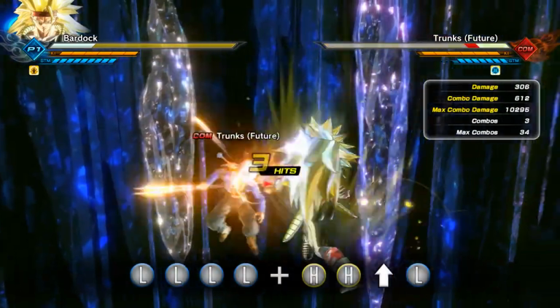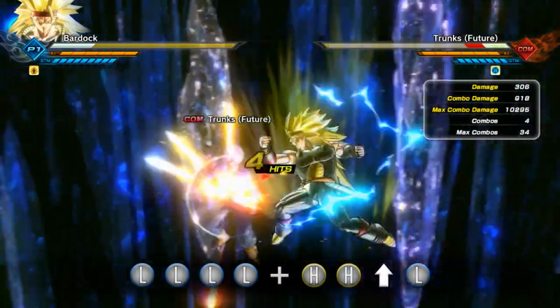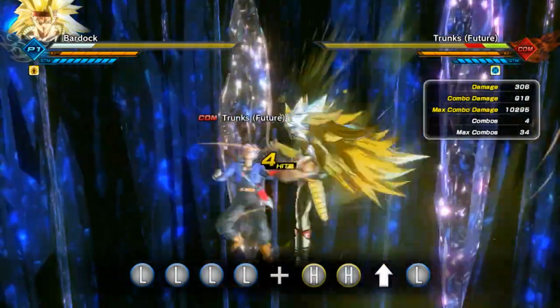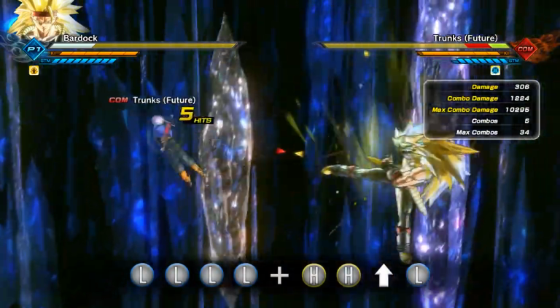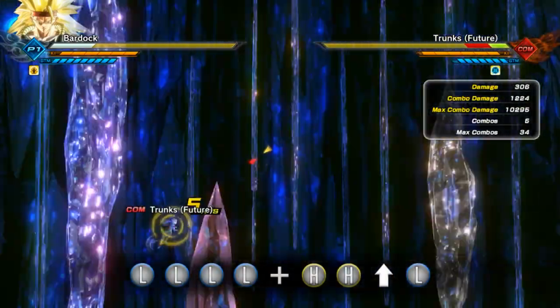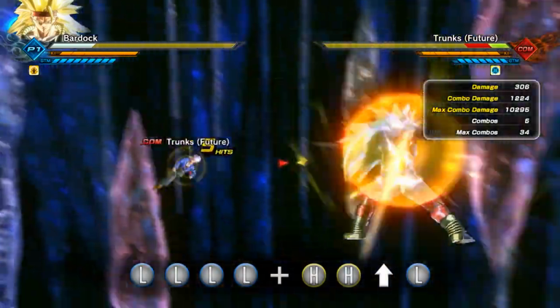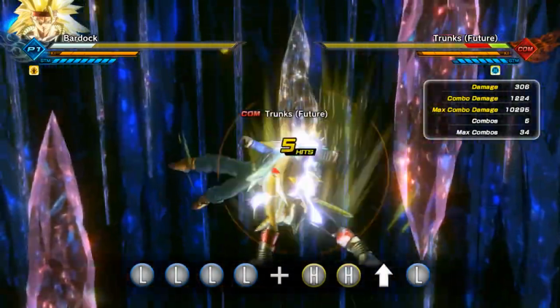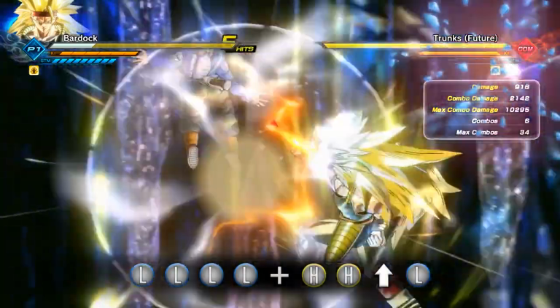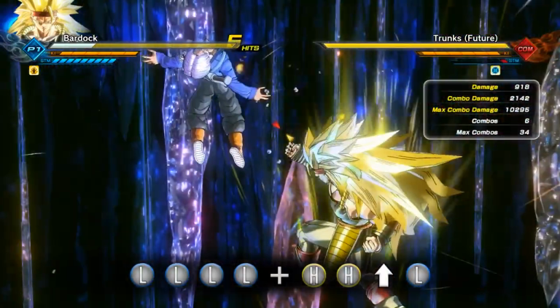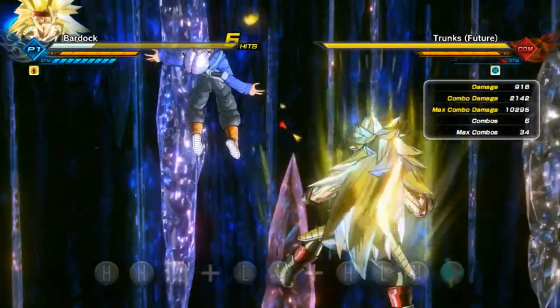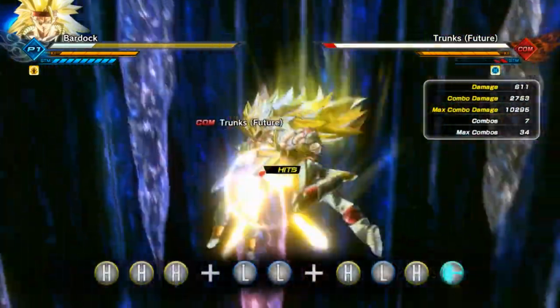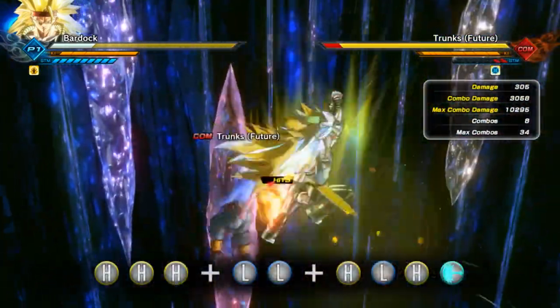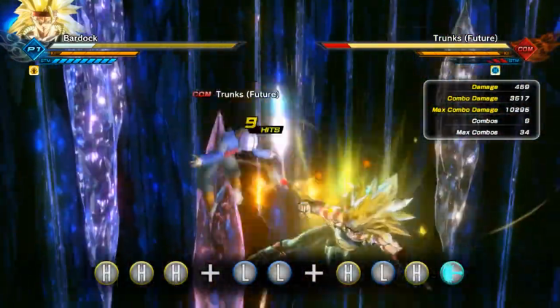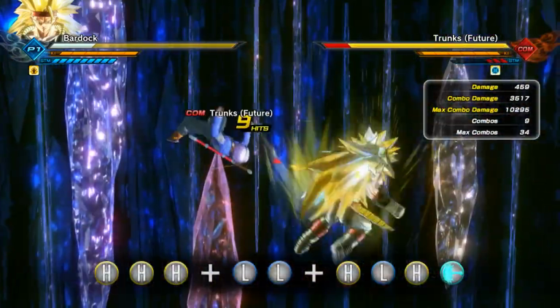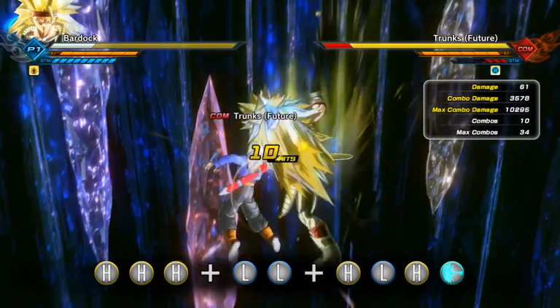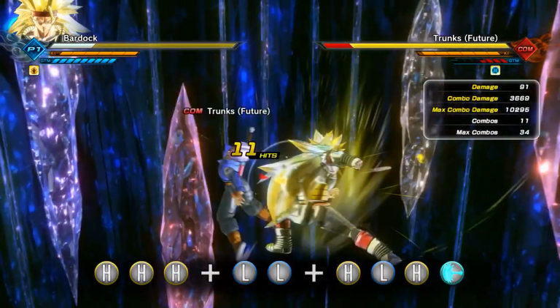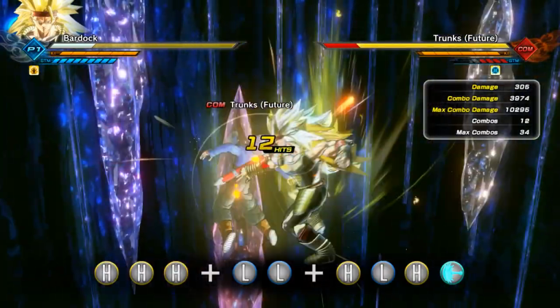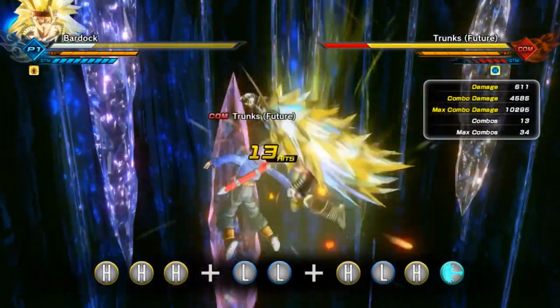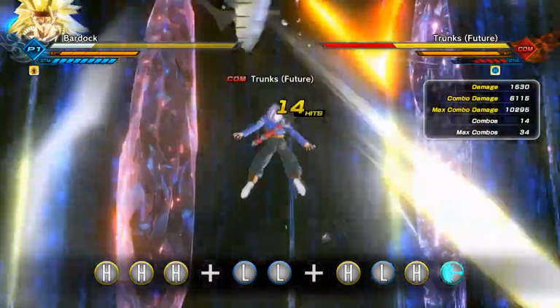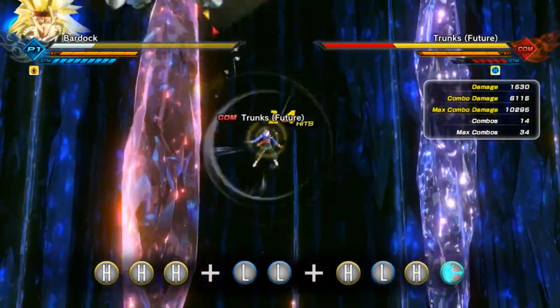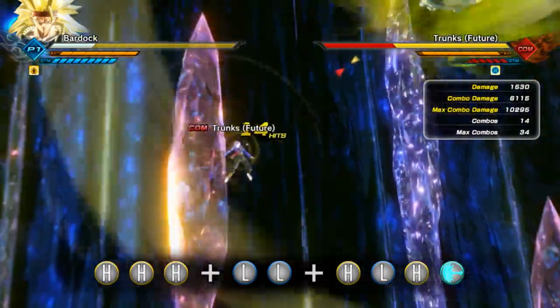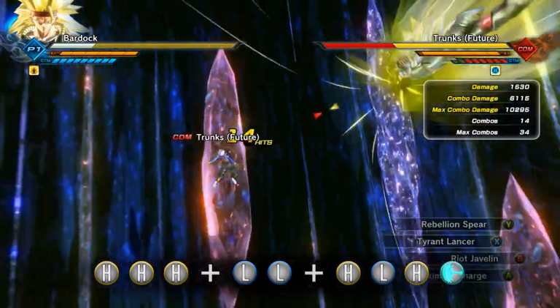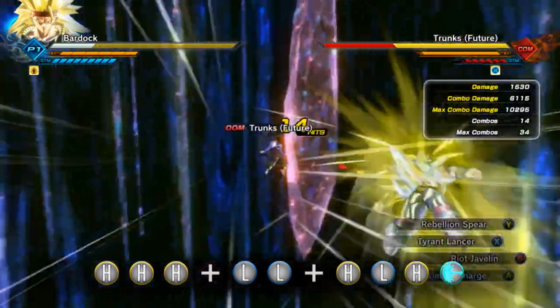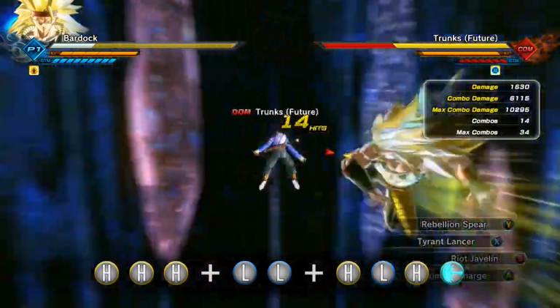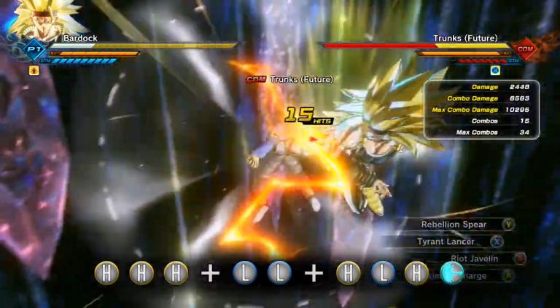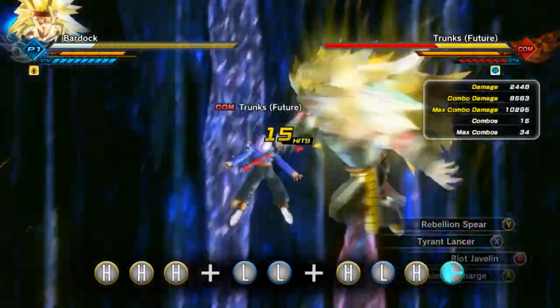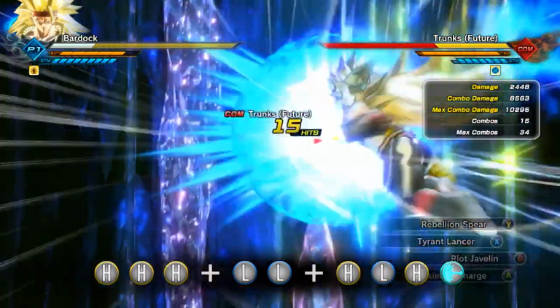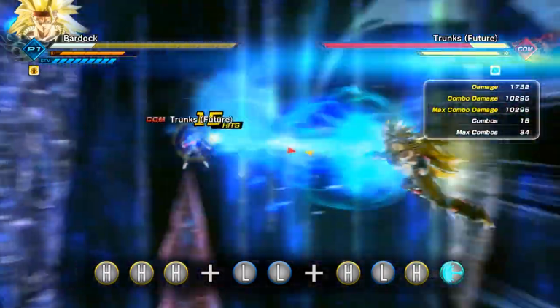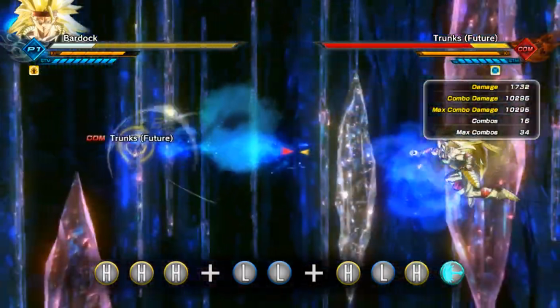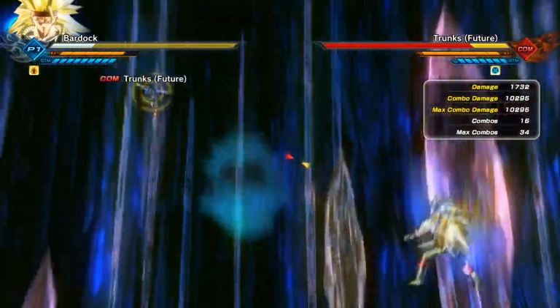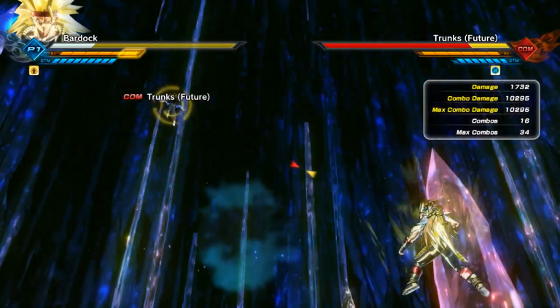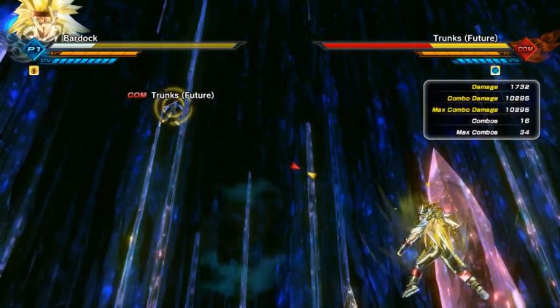Here is the first of the super damage combos, utilising a very quick, easy vanishing stamina break, followed by an extended mix combination, followed by Tyrant Lancer doing 10,295 damage.